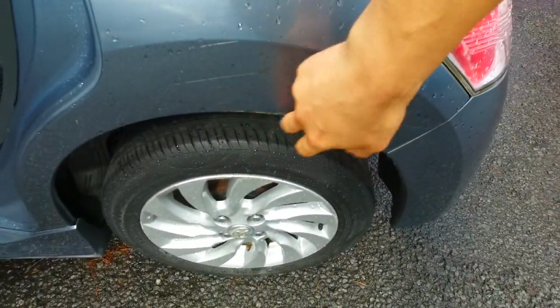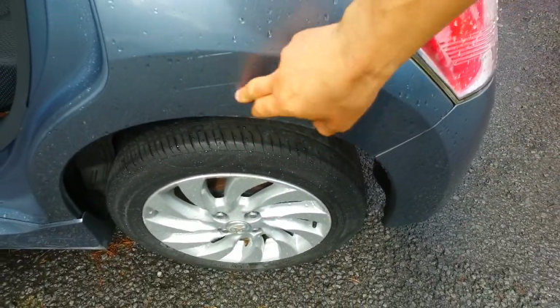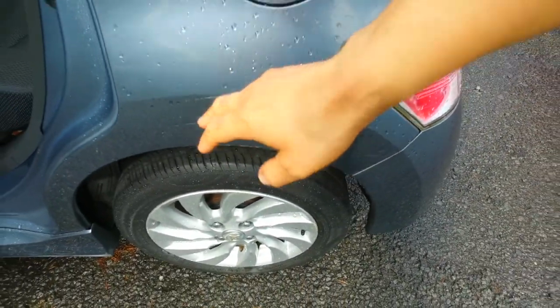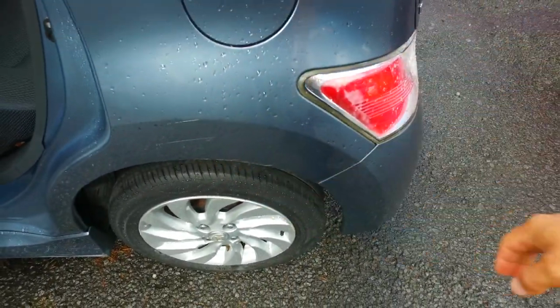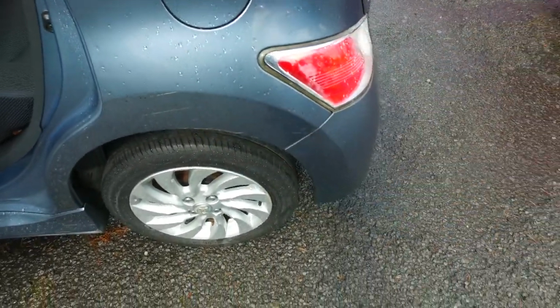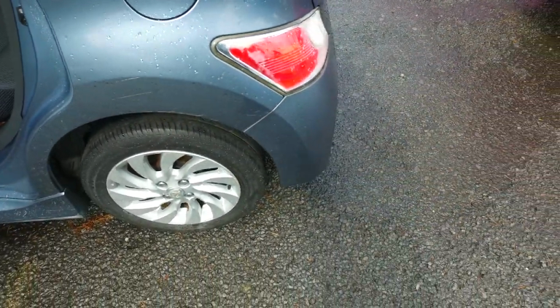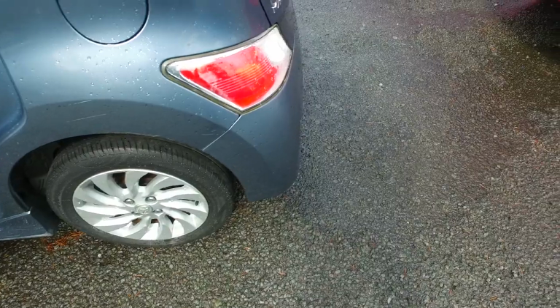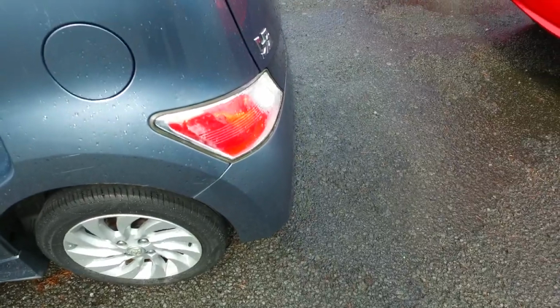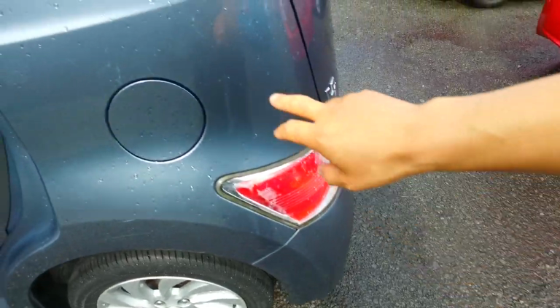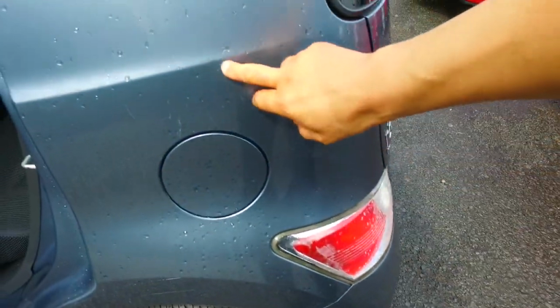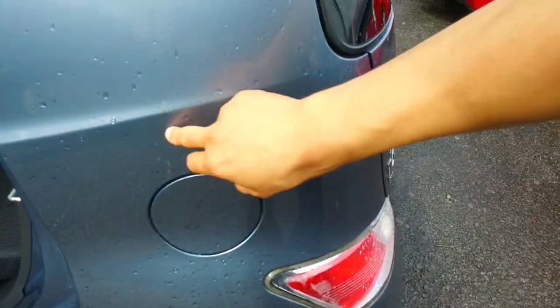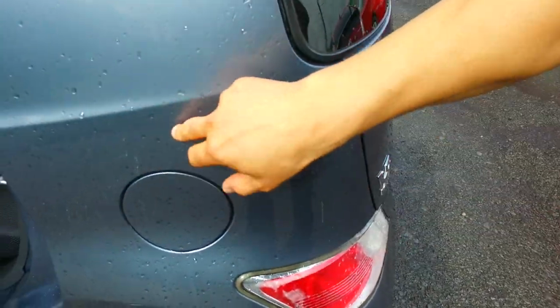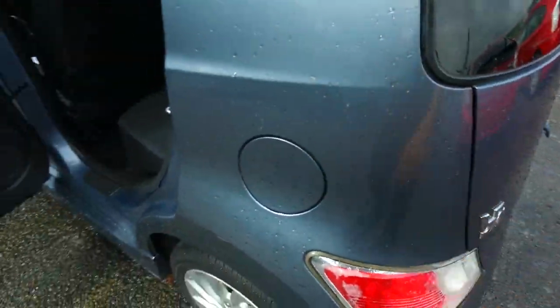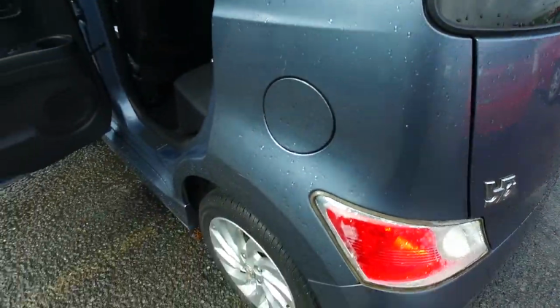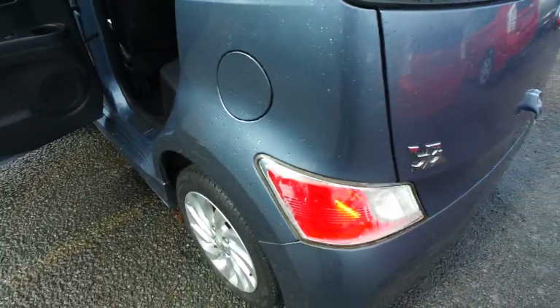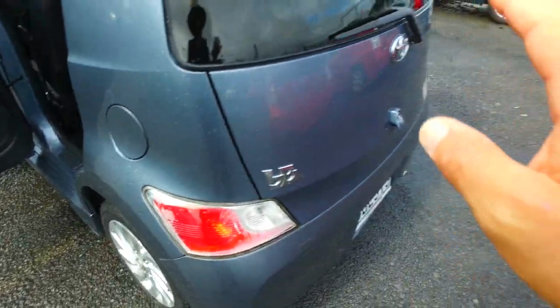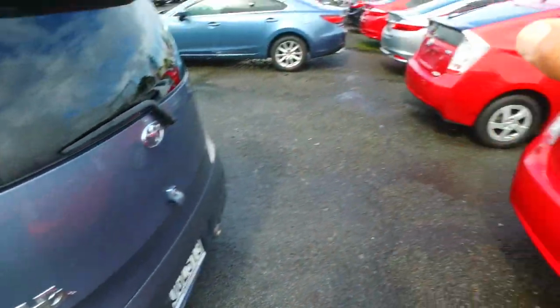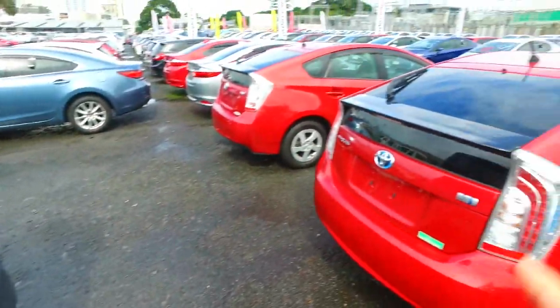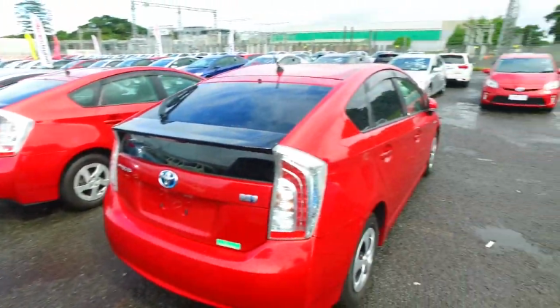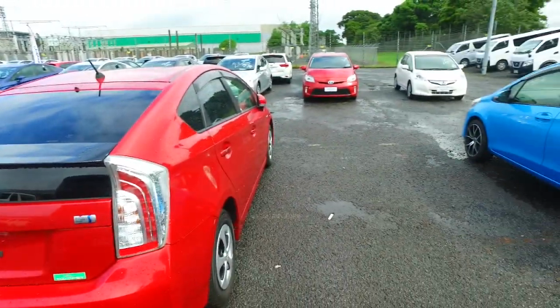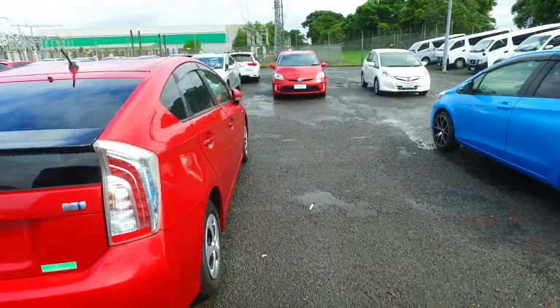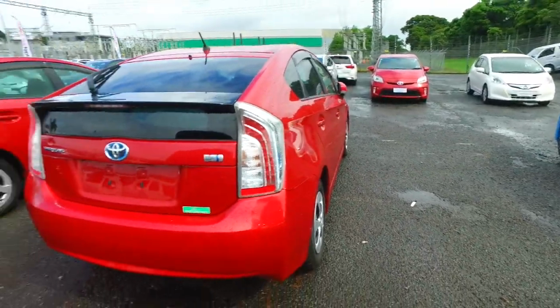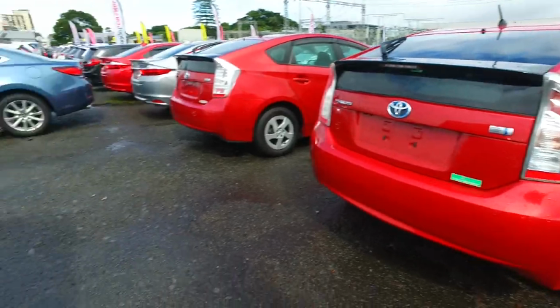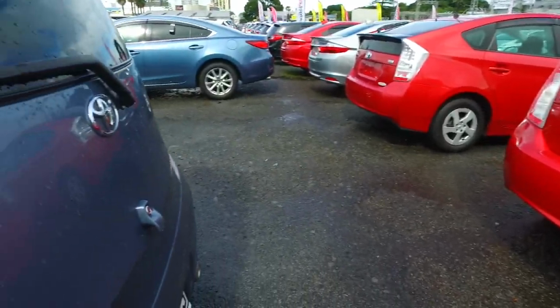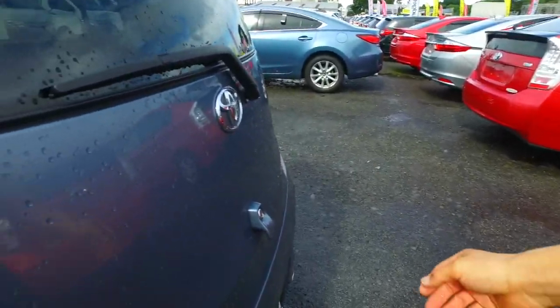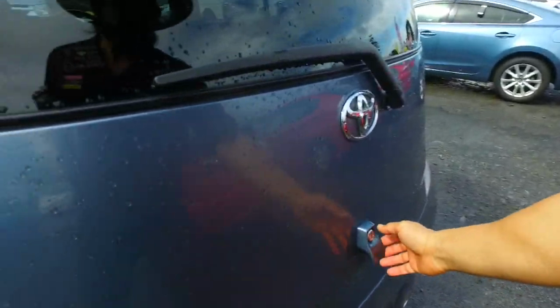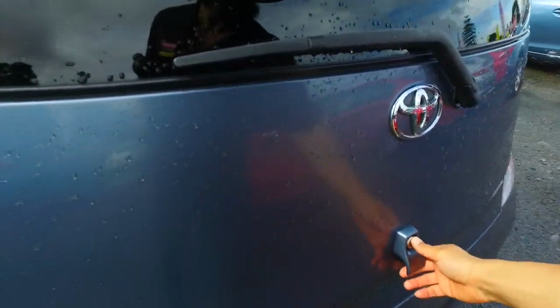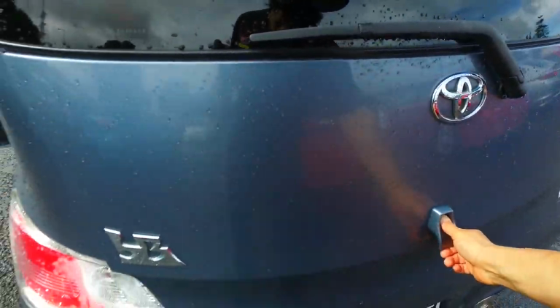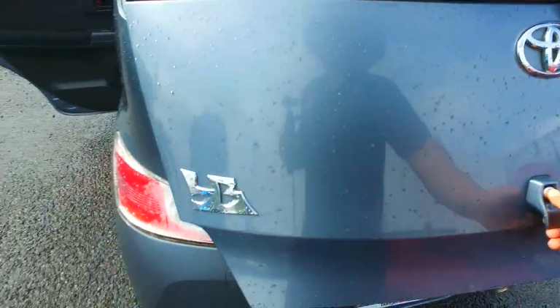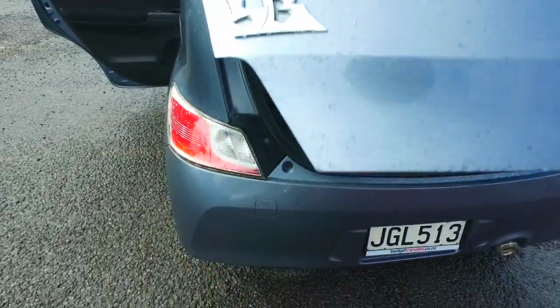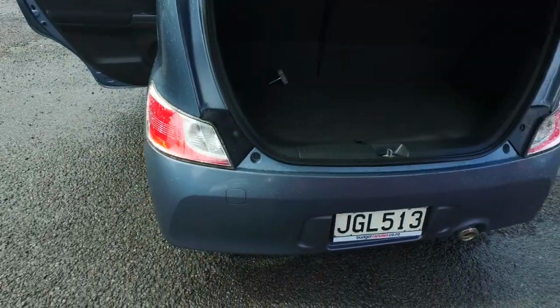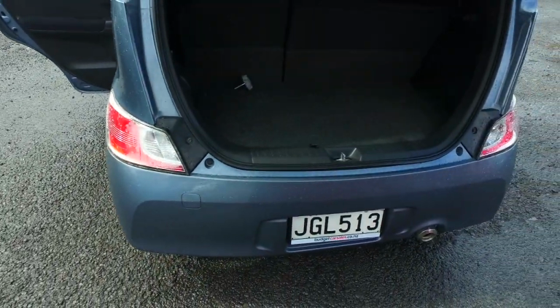We're open Monday to Saturday from 9 to 5:30, so we'll see you then — come check it out. If you change your mind and want a different vehicle, we can transfer the deposit over, absolutely no worries at all. Plenty of space in the back there also.